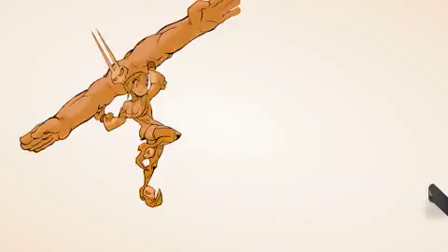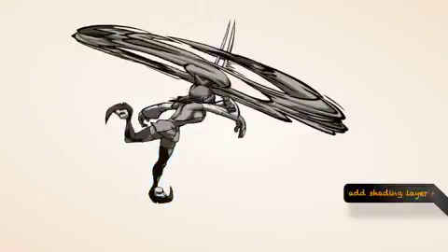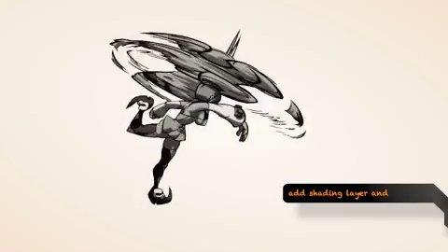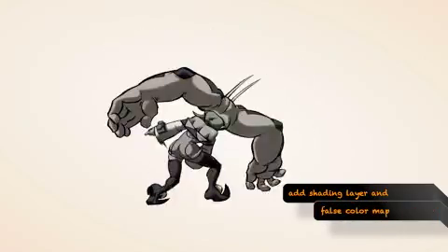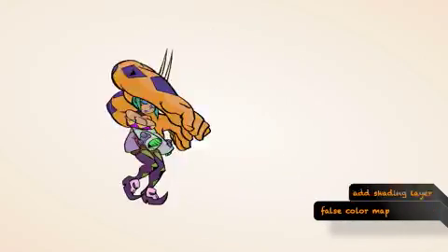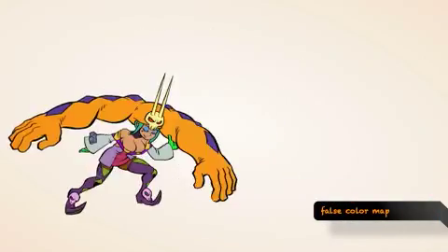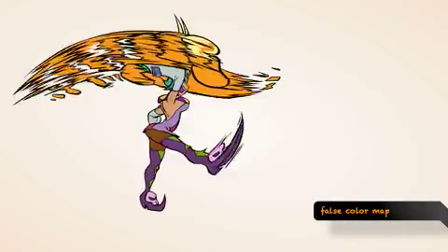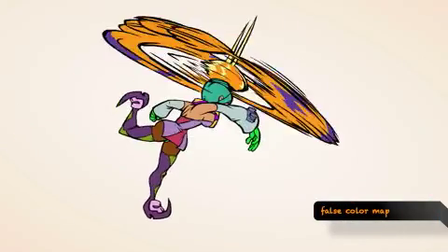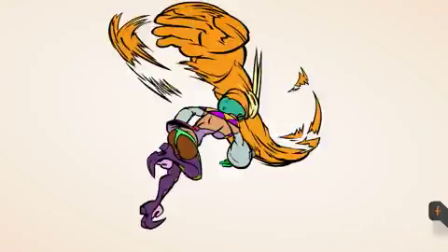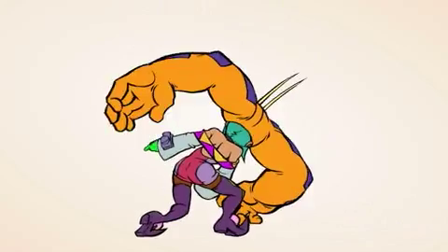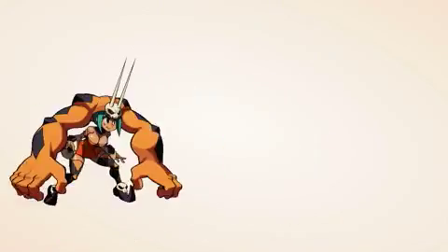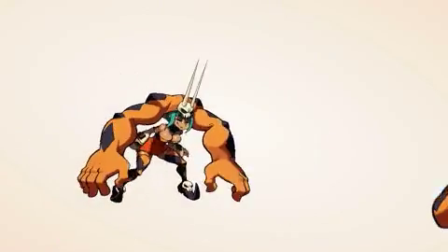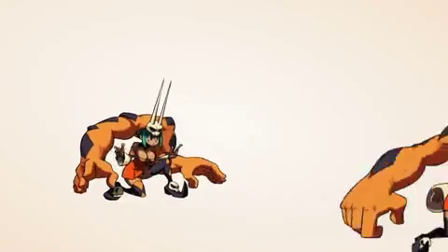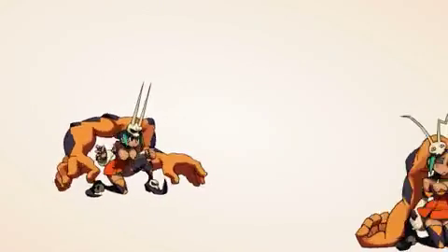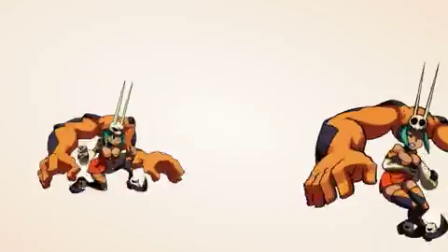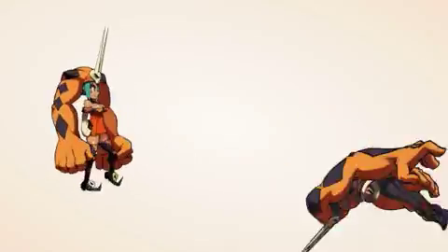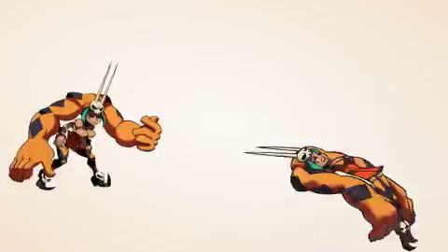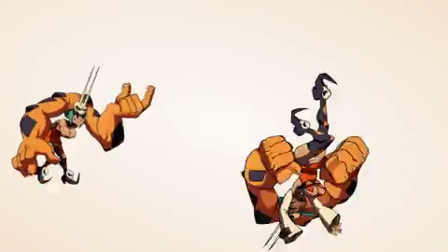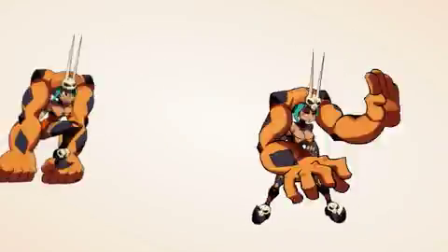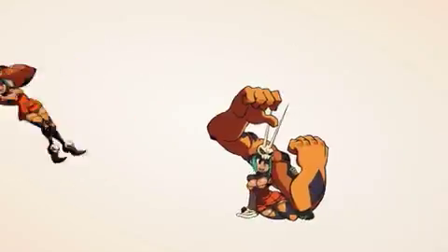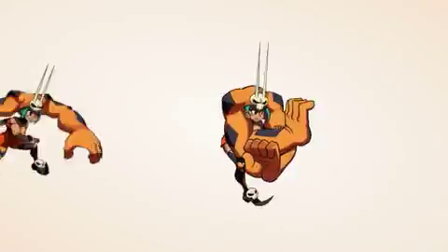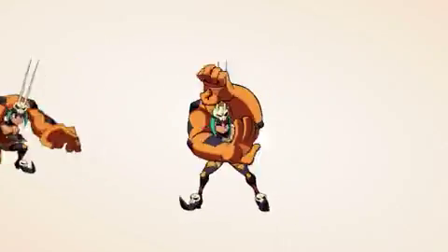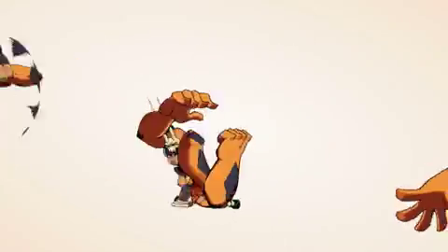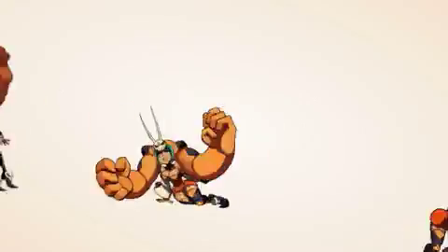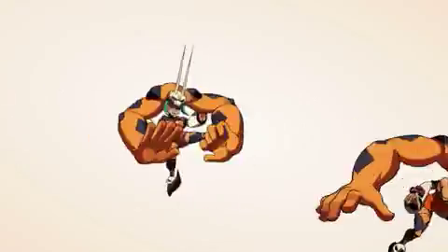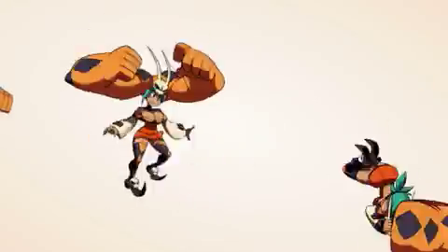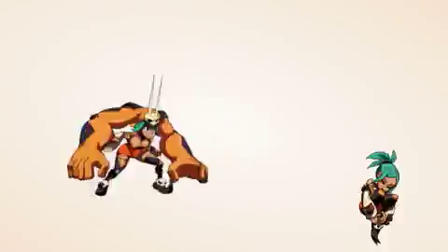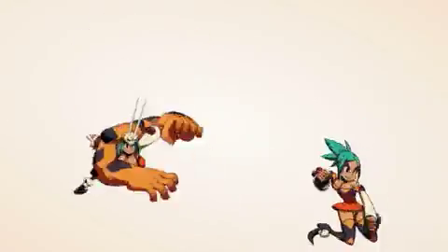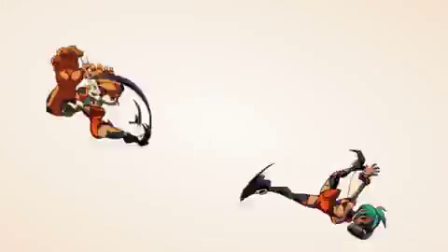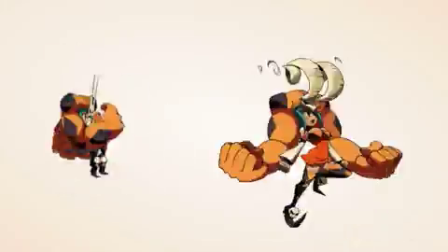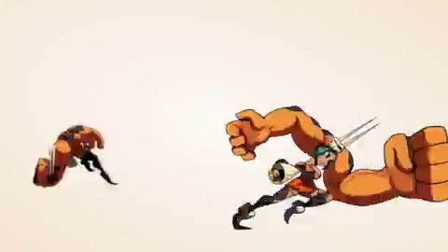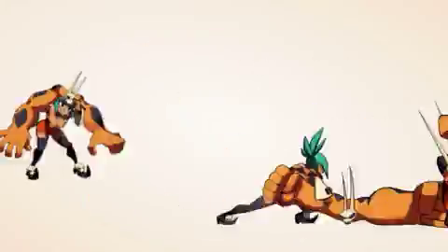That's where we take it to have the lines cleaned up, the shading layer, and the false color map added. Every frame of animation for each character is hand drawn, with anywhere from 1,200 to 1,500 frames. That covers all of their animations, including their attacks, special moves, and intros.